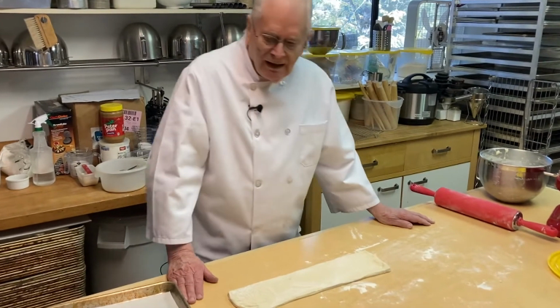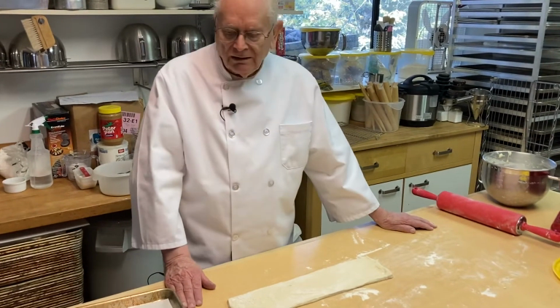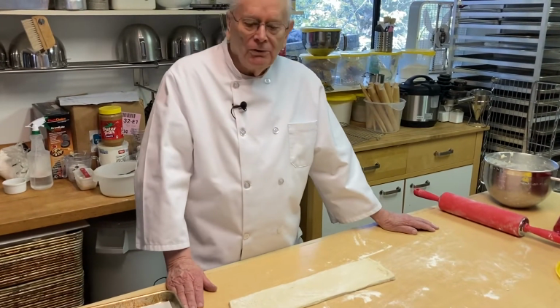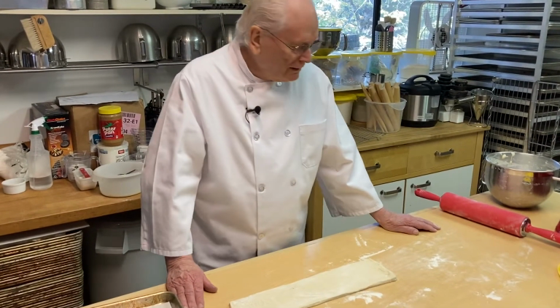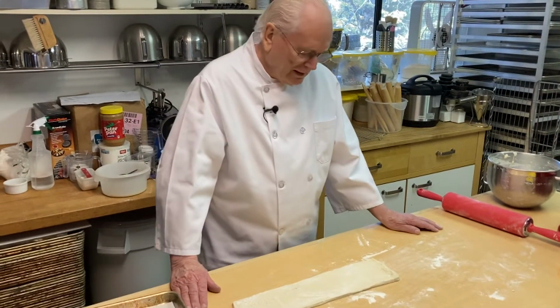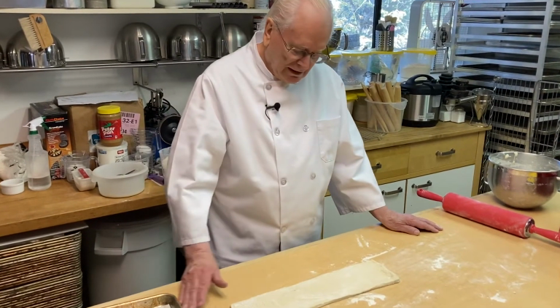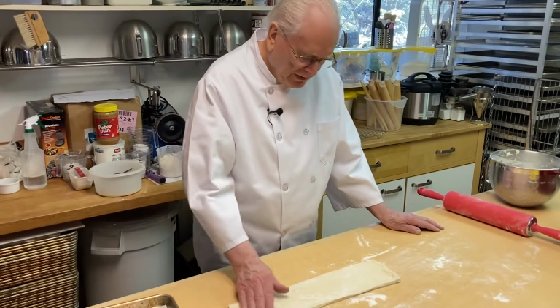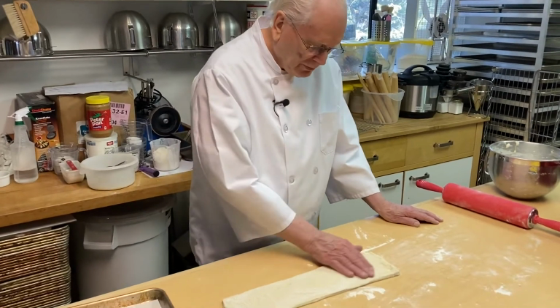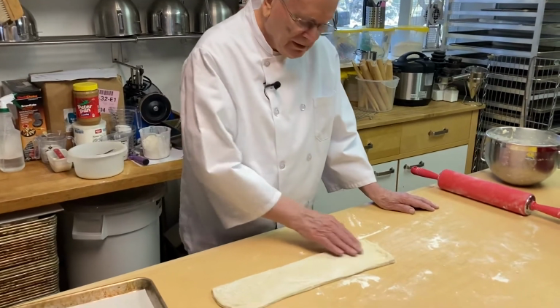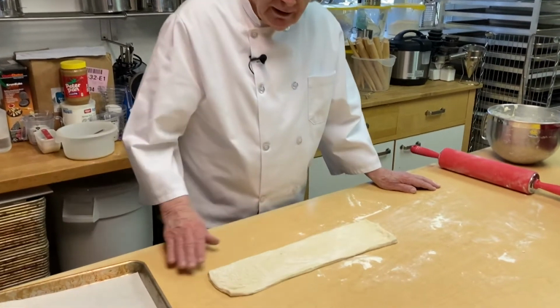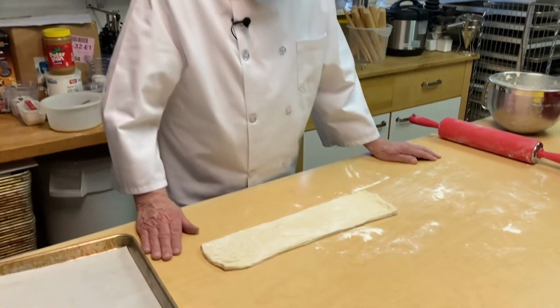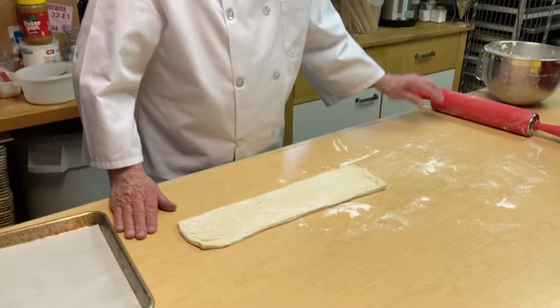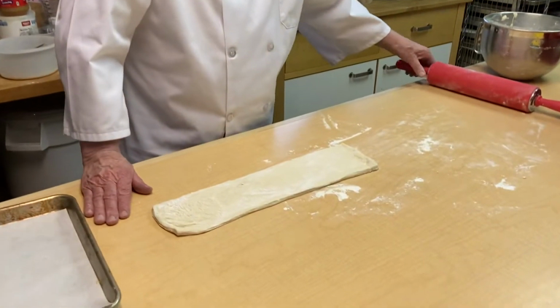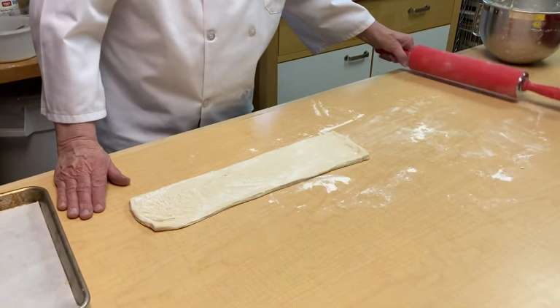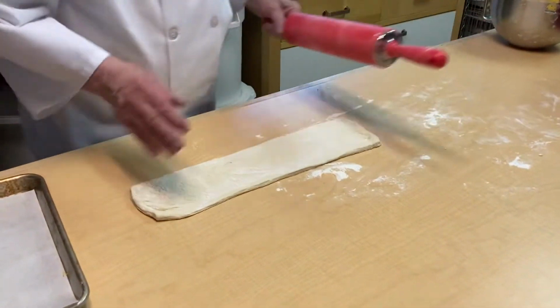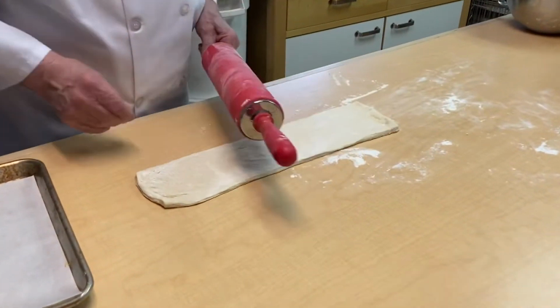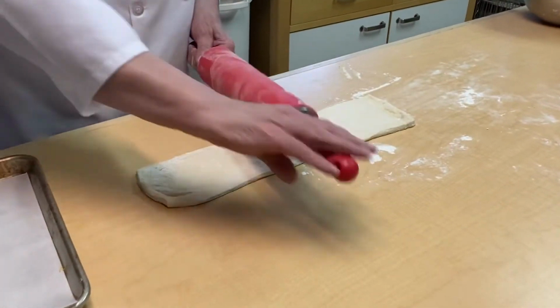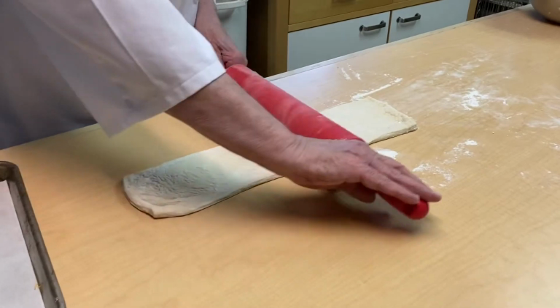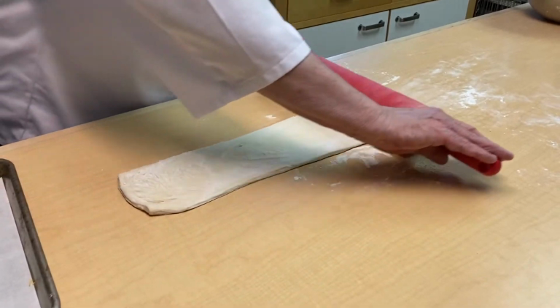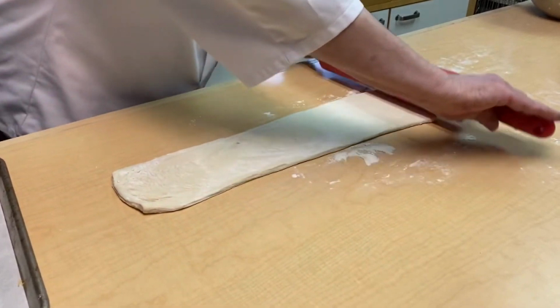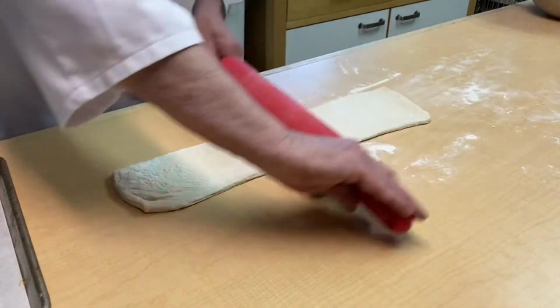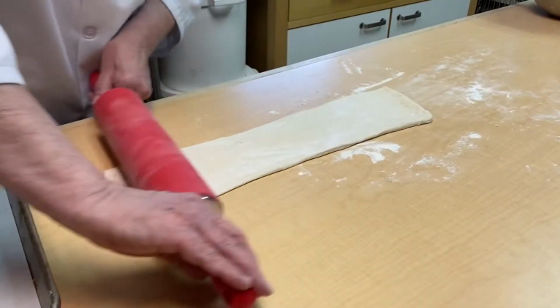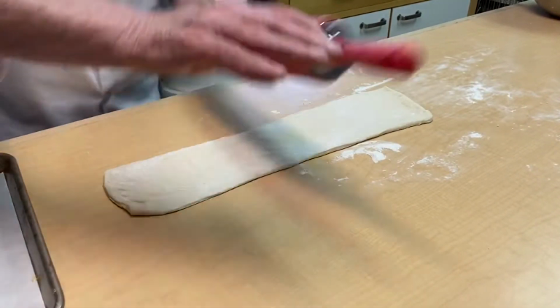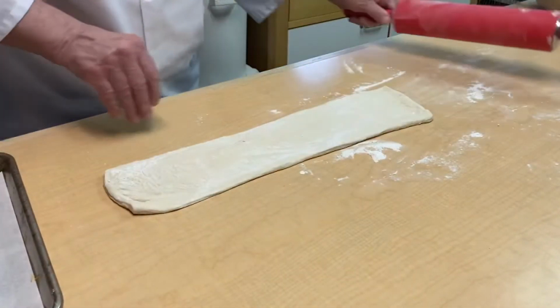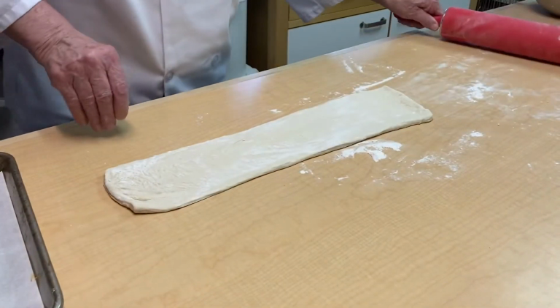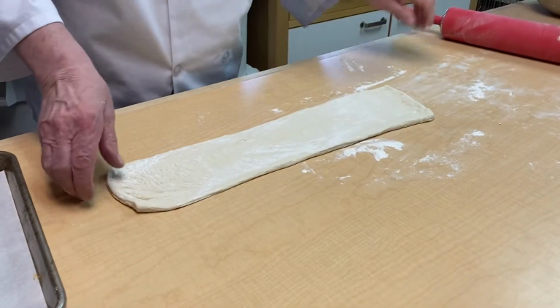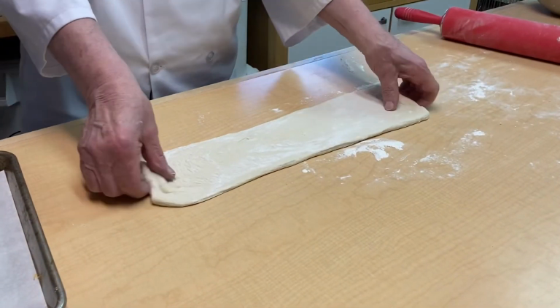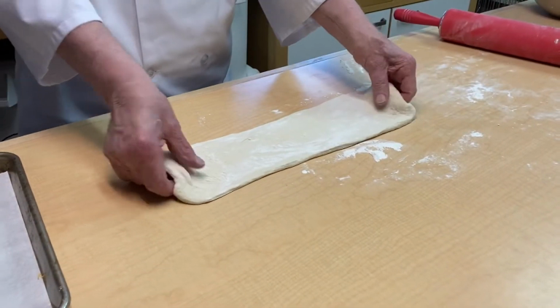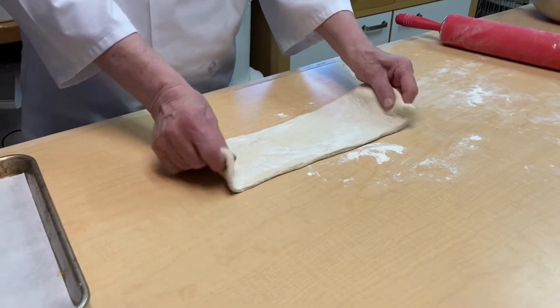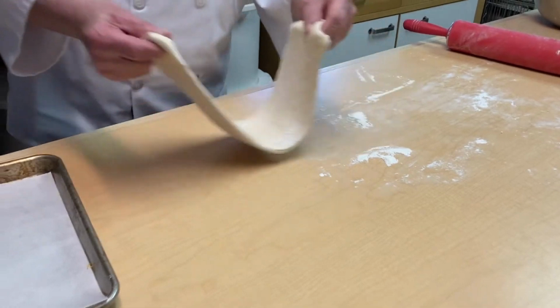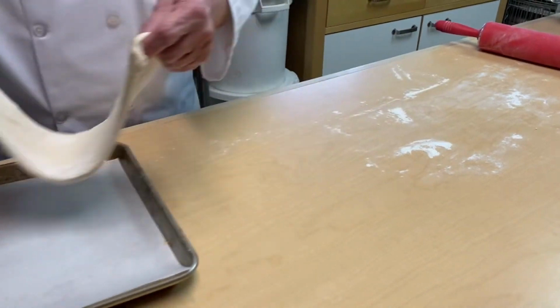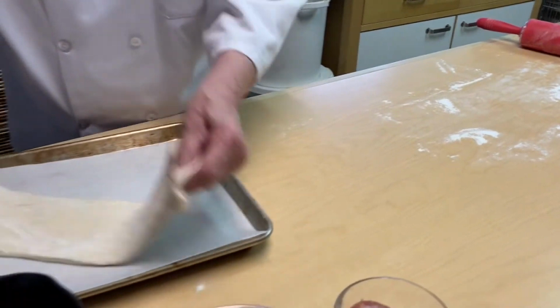To do that, I take a piece of pizza dough or bread dough and I just want to roll it out just a little bit lengthwise like this. And then I'll put it on this pan.